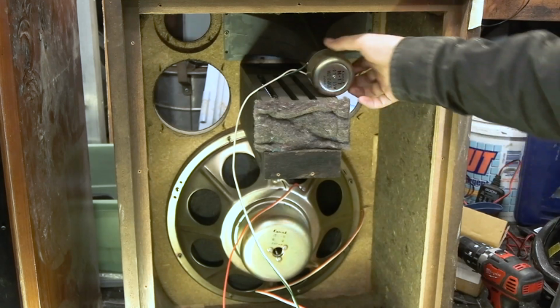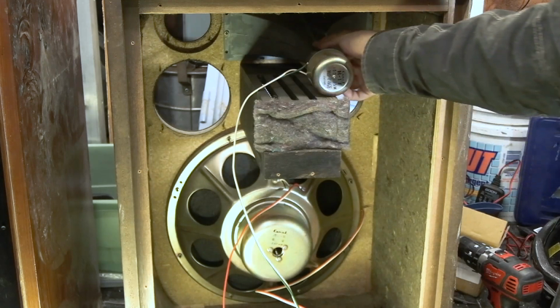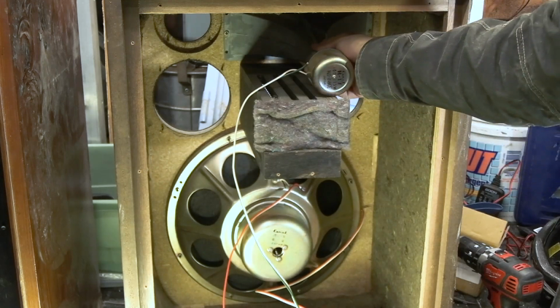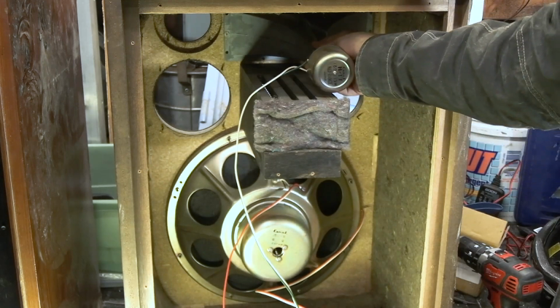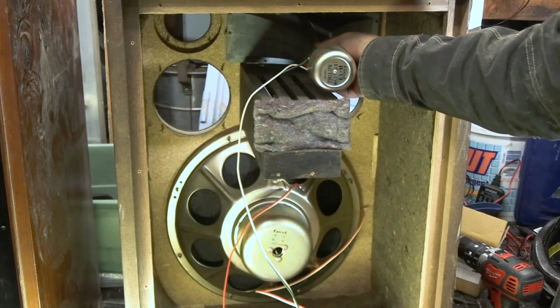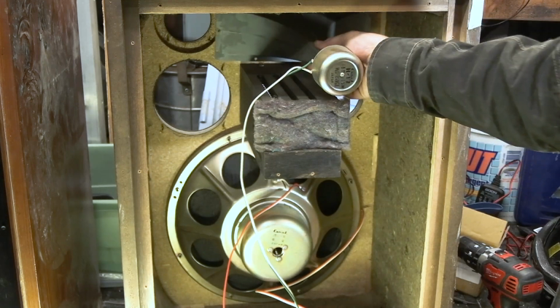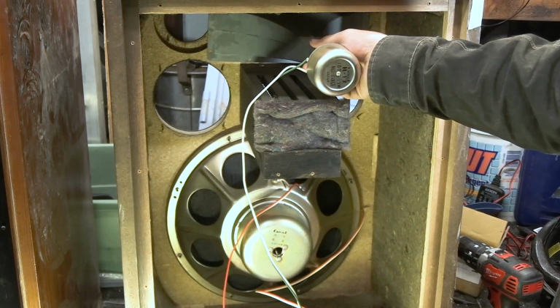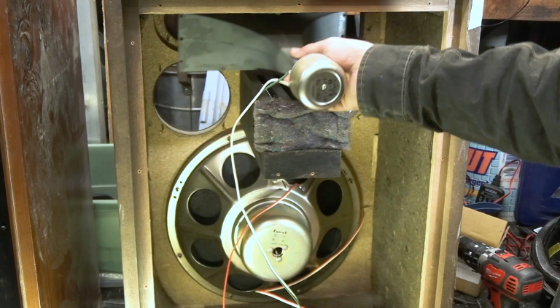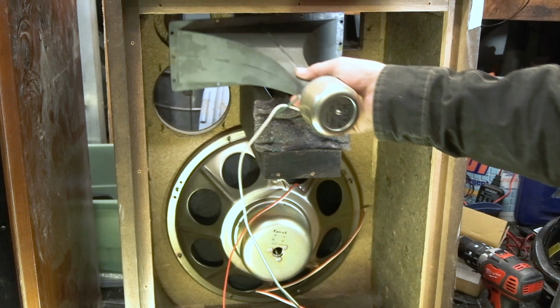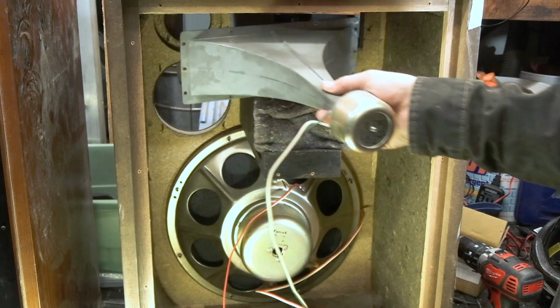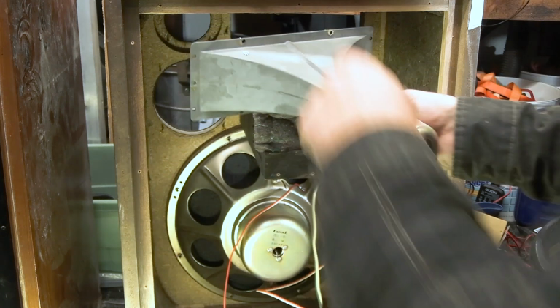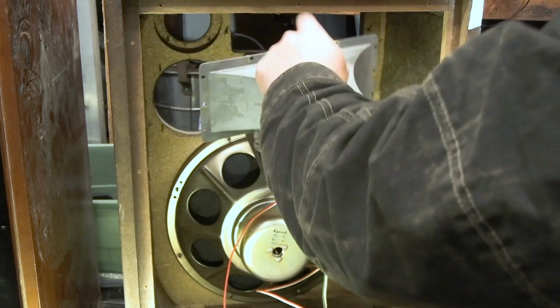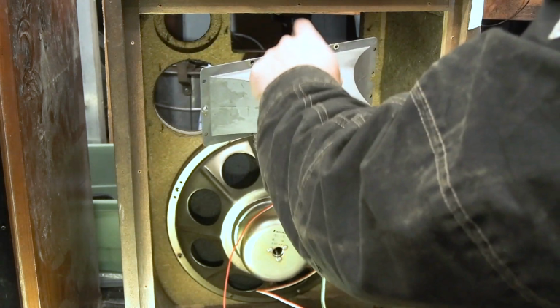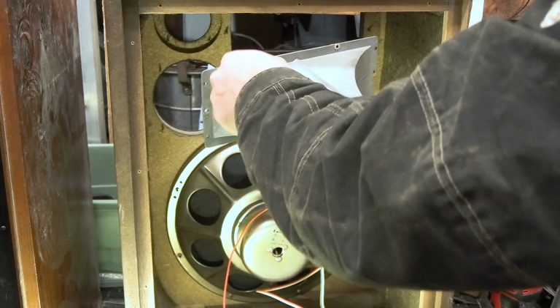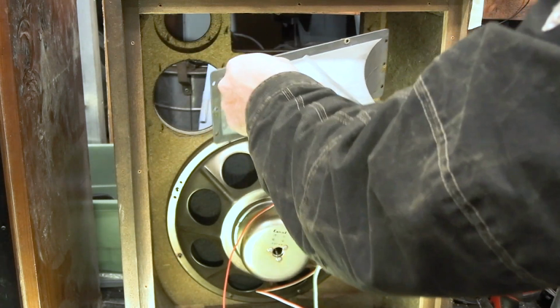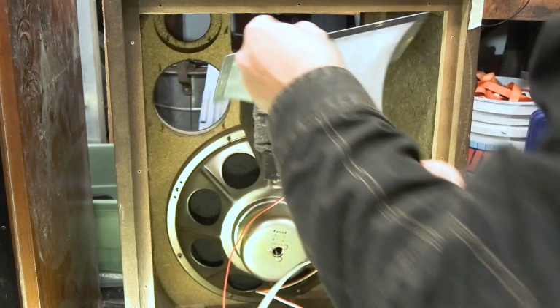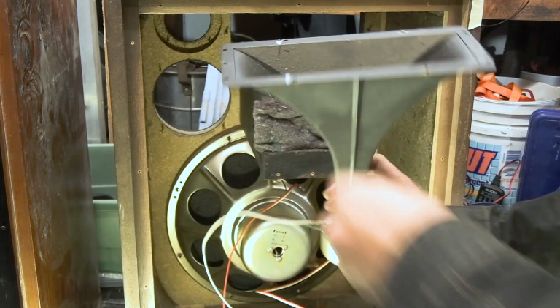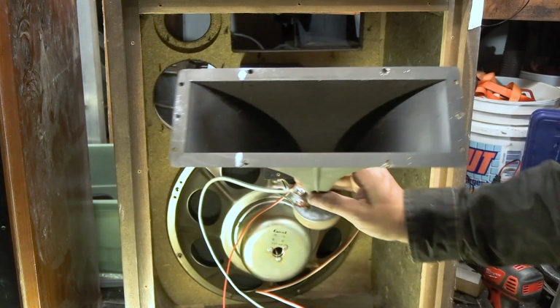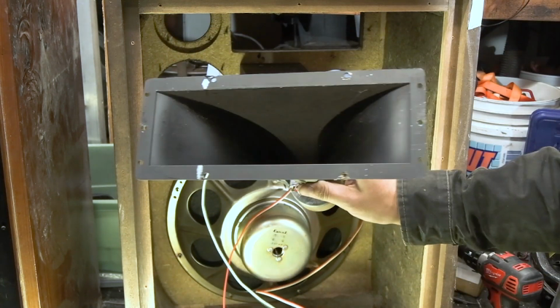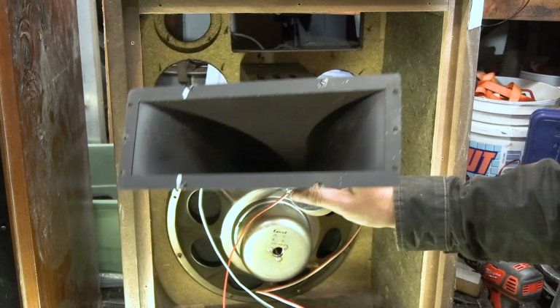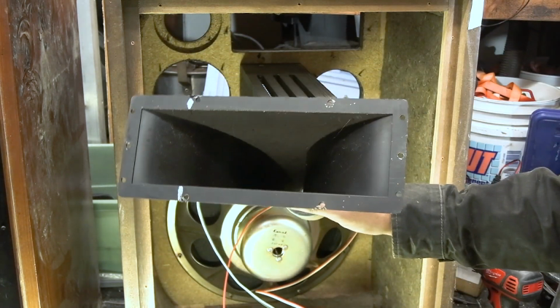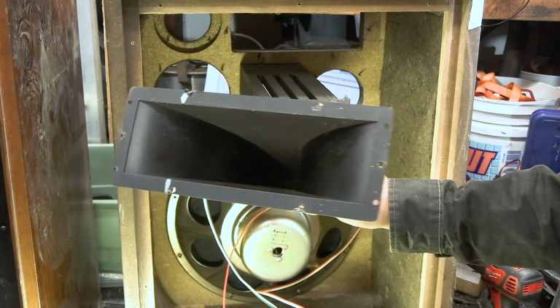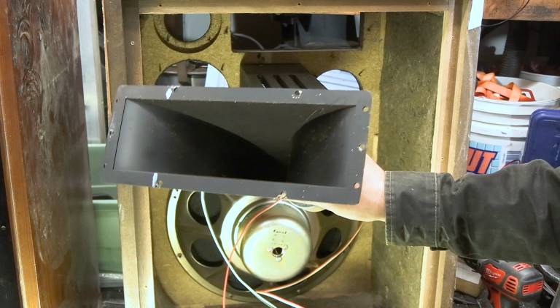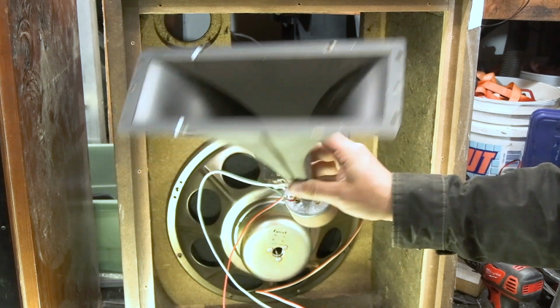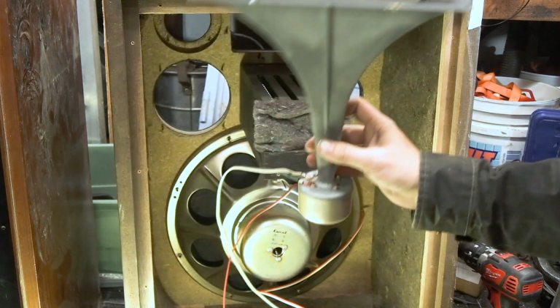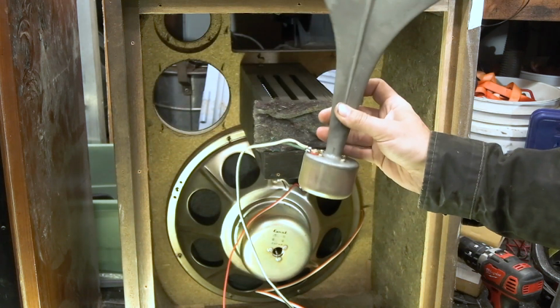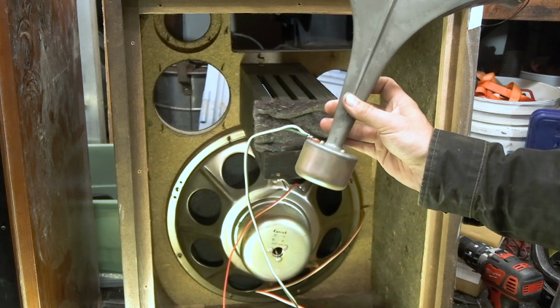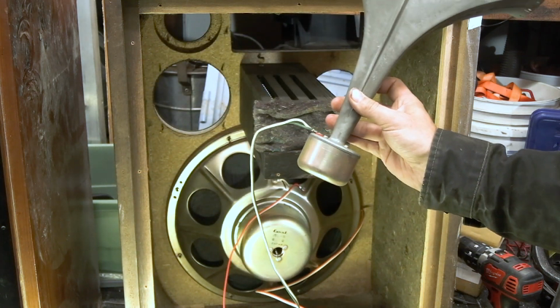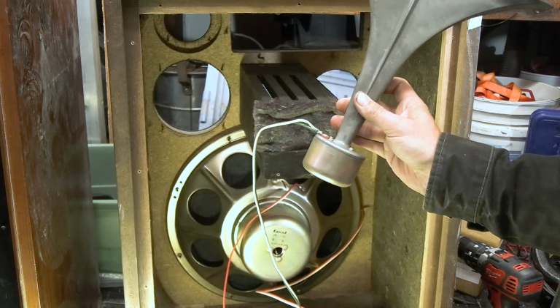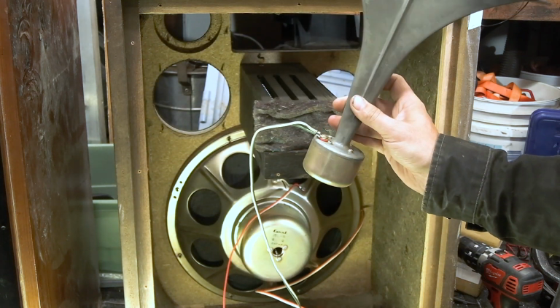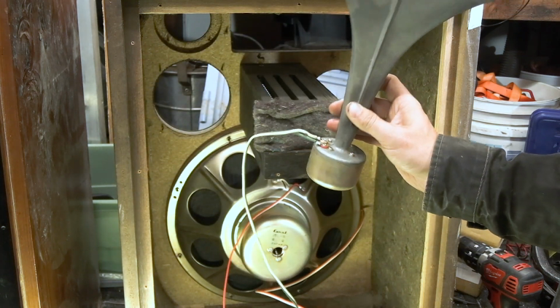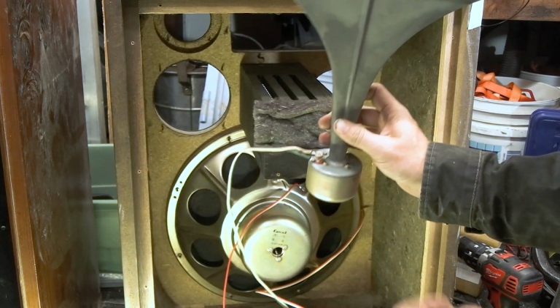Let's check out the horn. It is a metal horn — that's awesome. Look at that thing. Cool, another one for the pile.